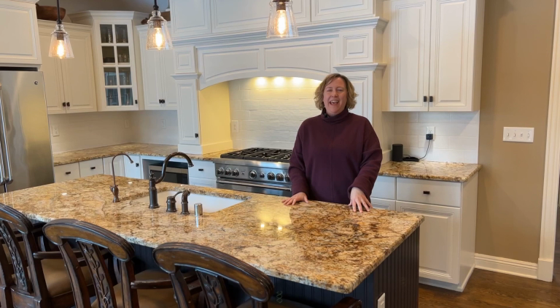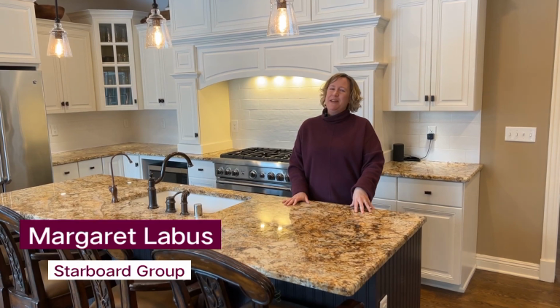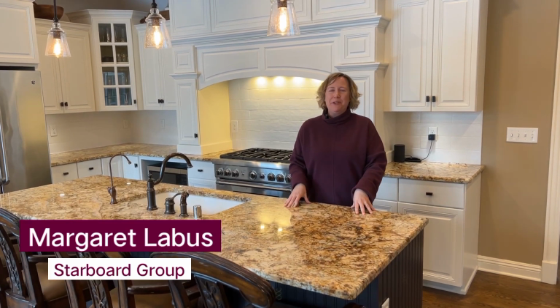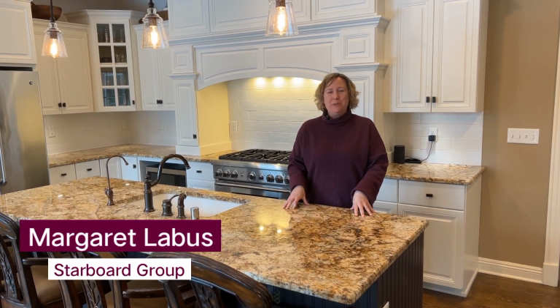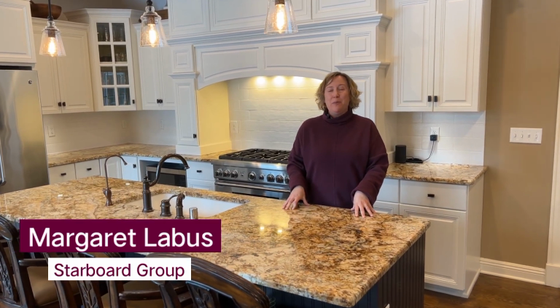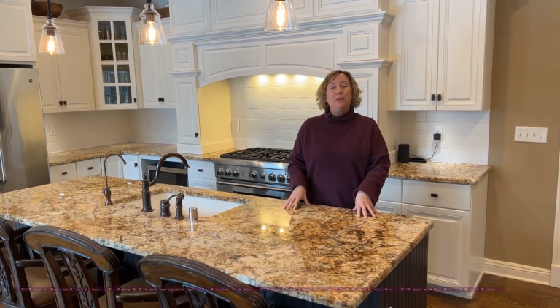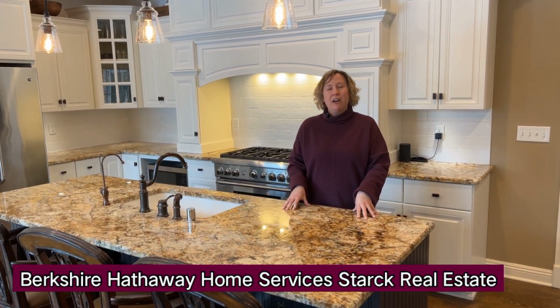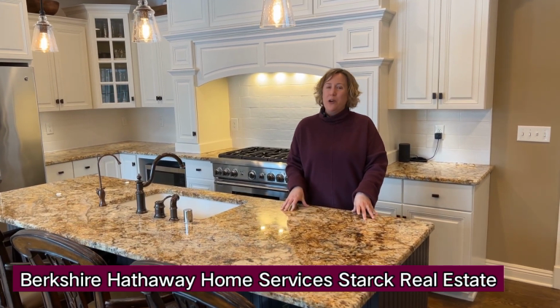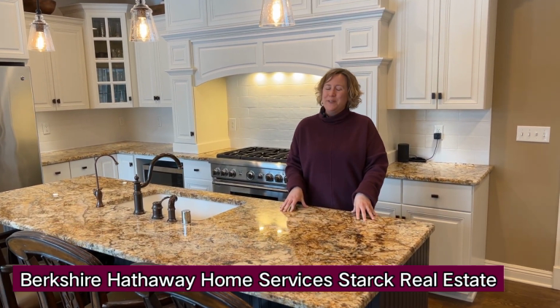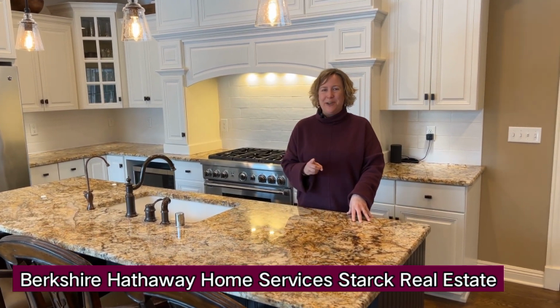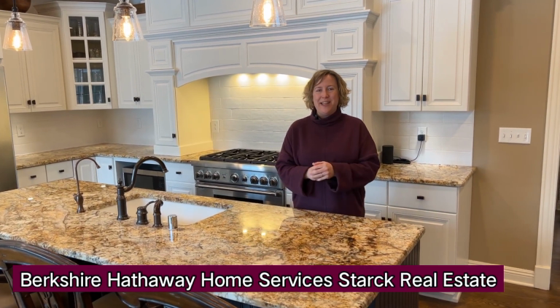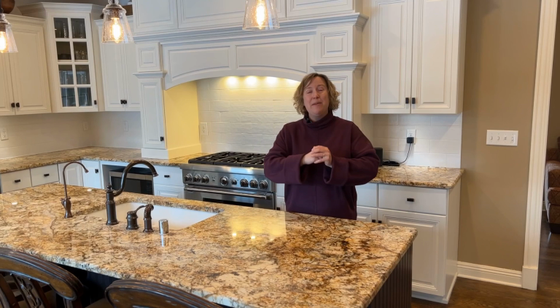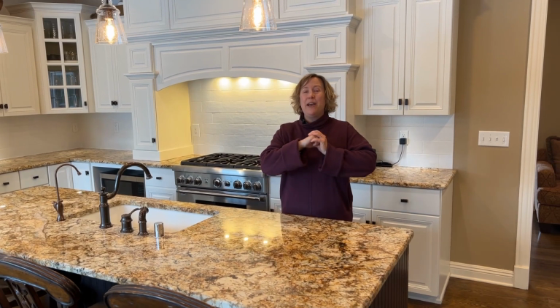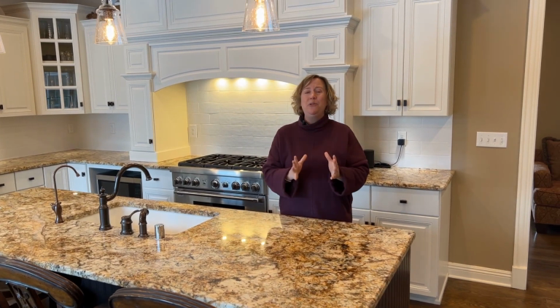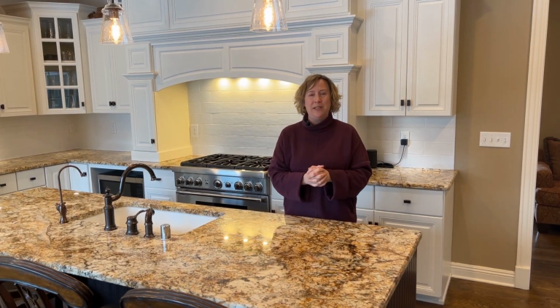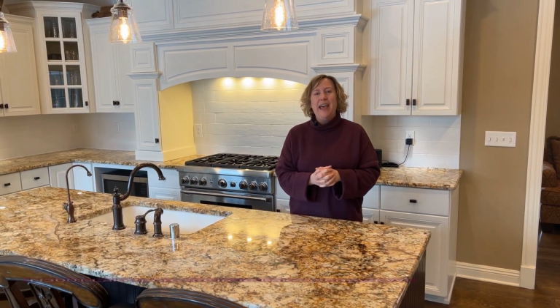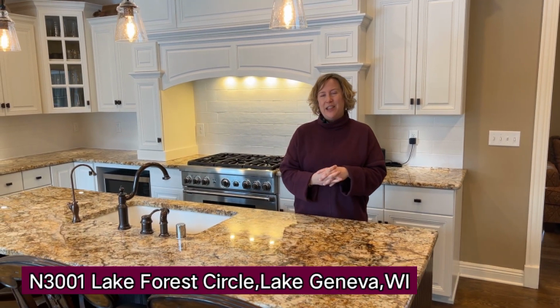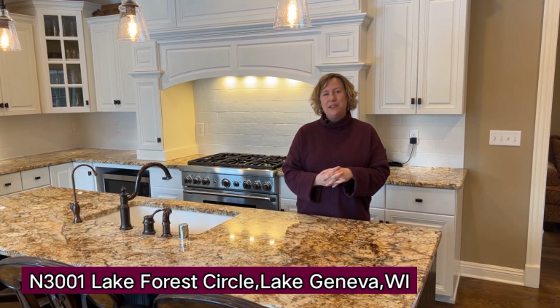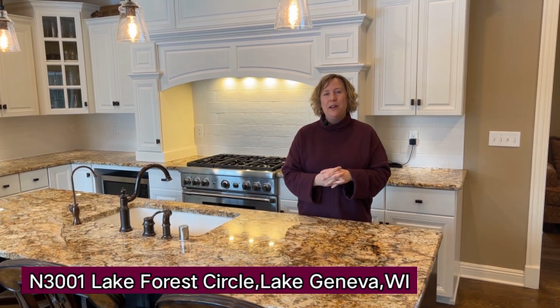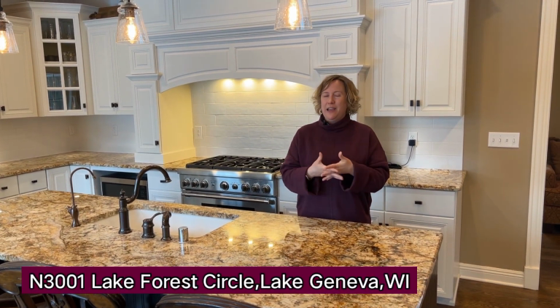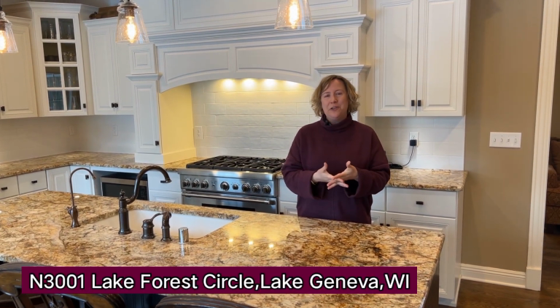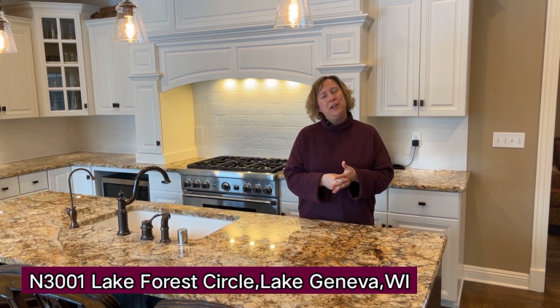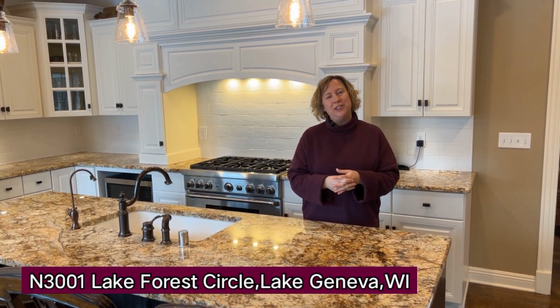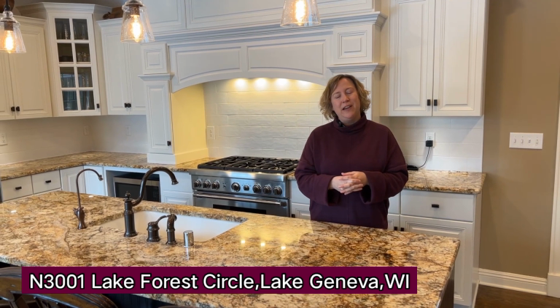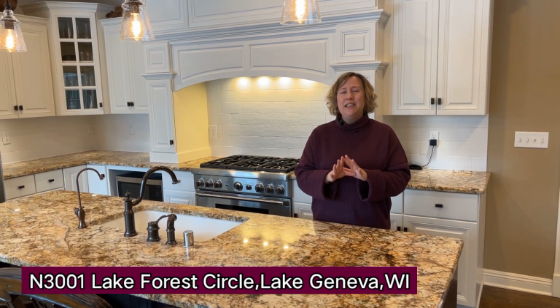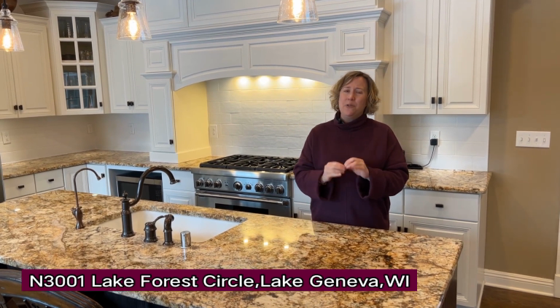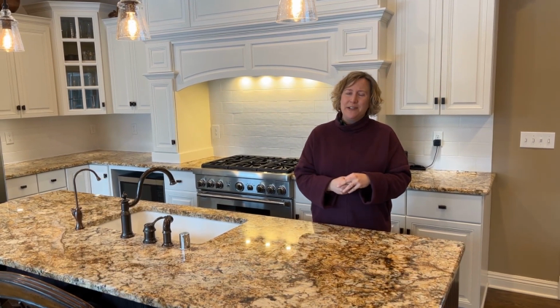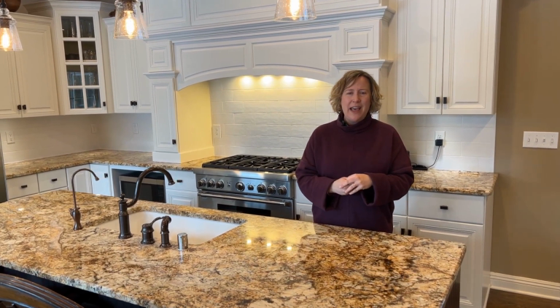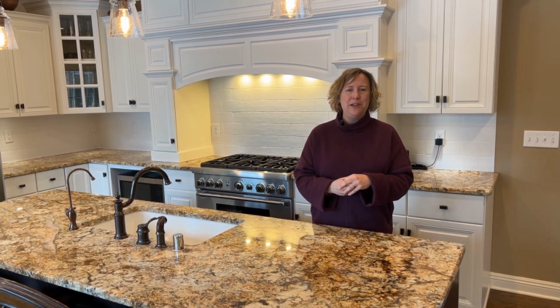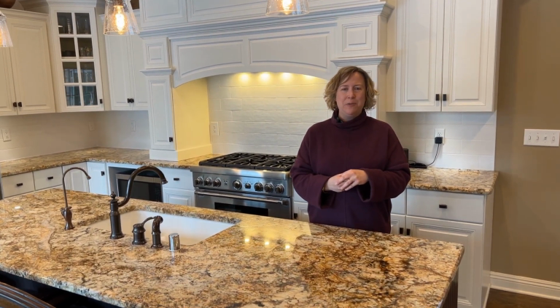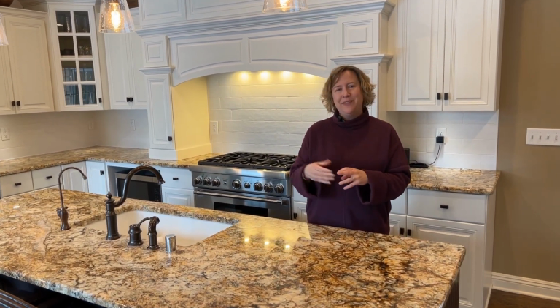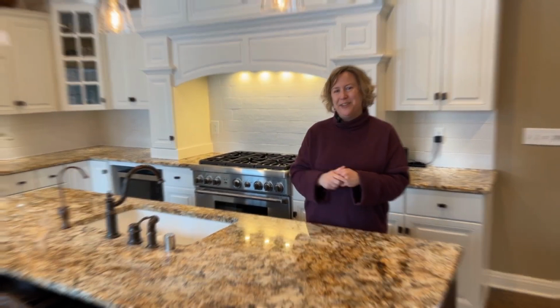Hey everyone, it's Margaret Labus with Starboard Group with Berkshire Hathaway Home Services Stark Real Estate. I am here at our beautiful new listing at N3001 Lake Forest Circle here in Lake Geneva. This is a gorgeous house and I cannot wait to show you around. Let's take a look.